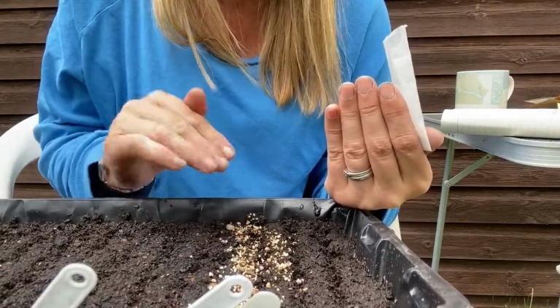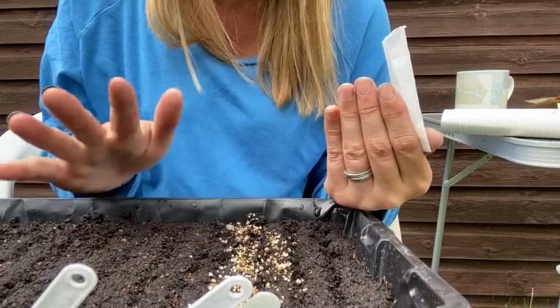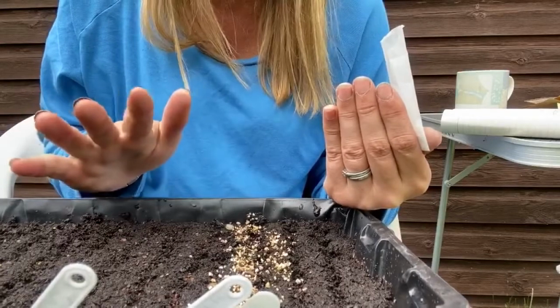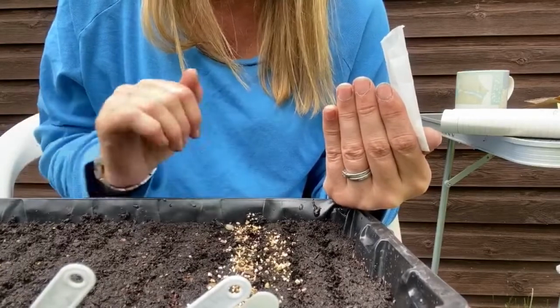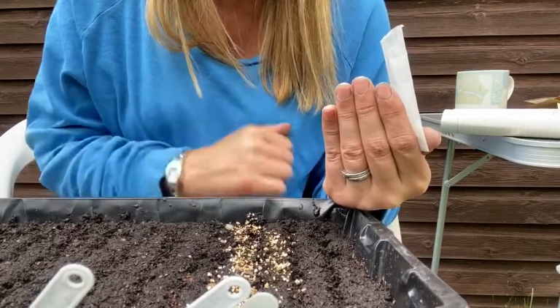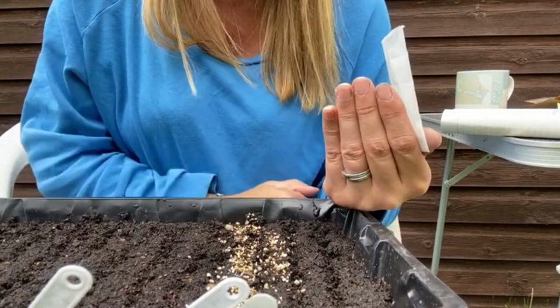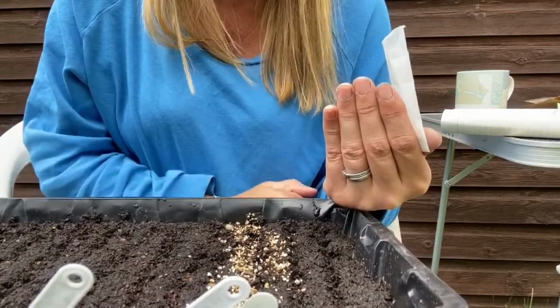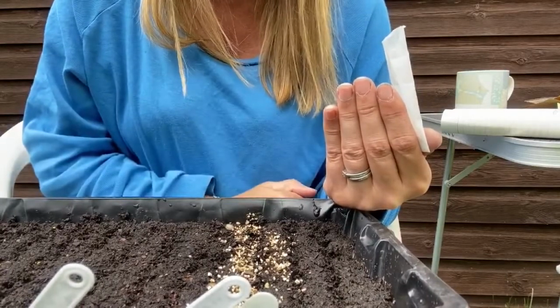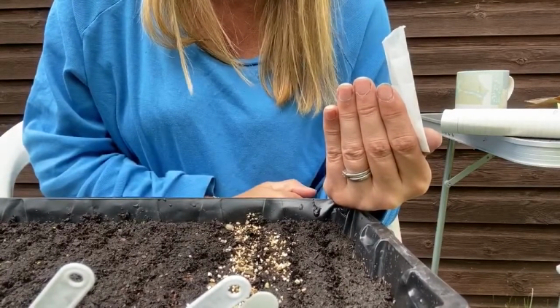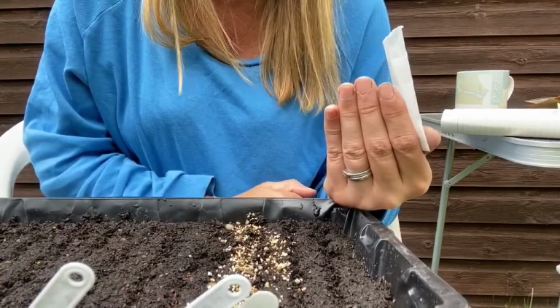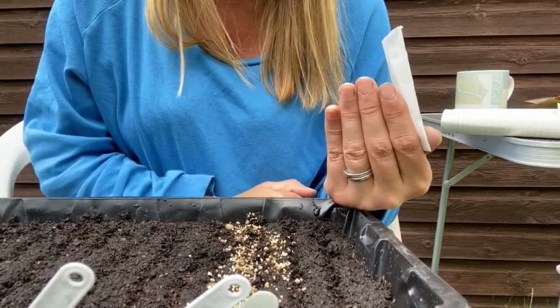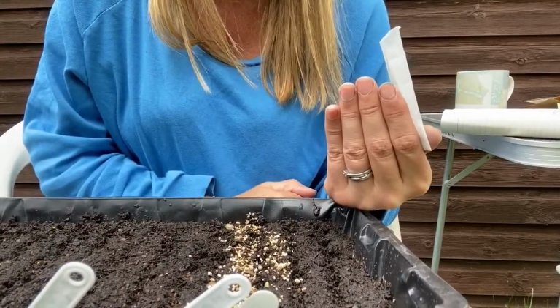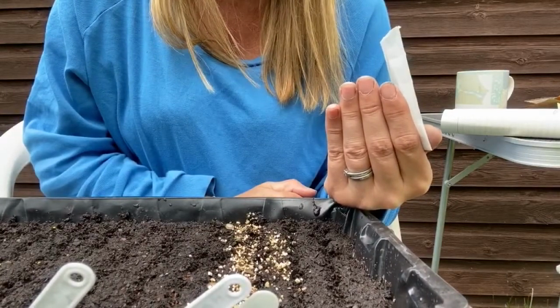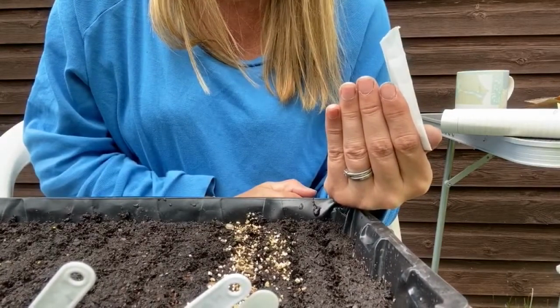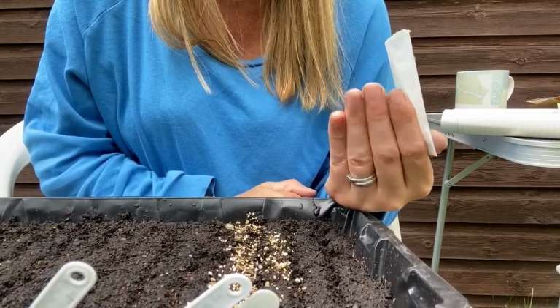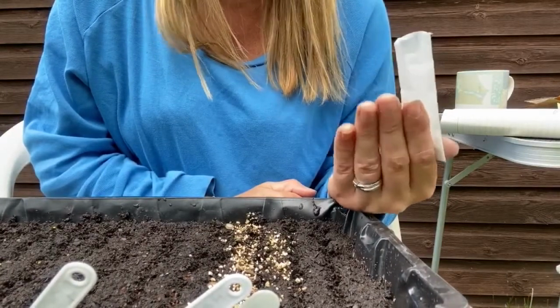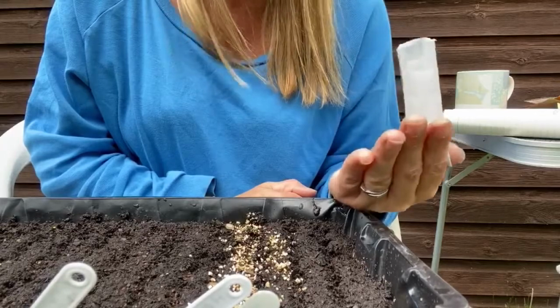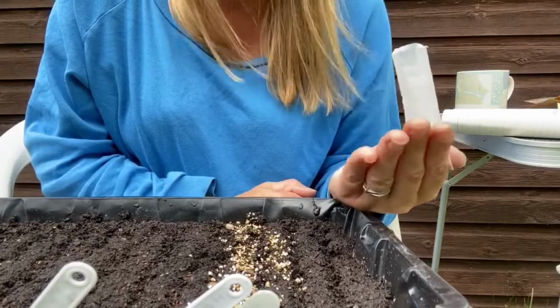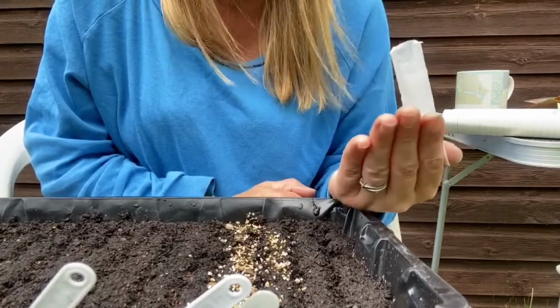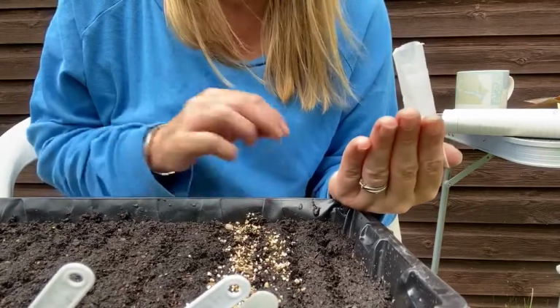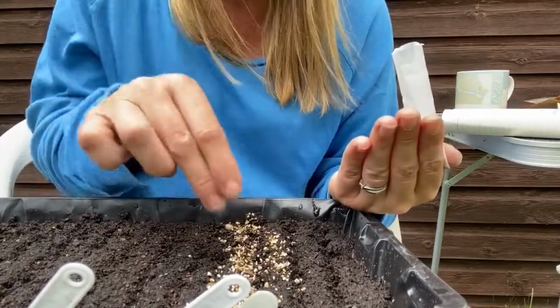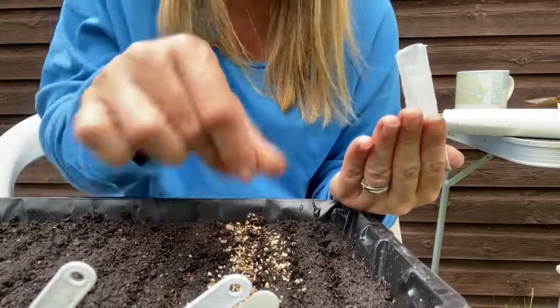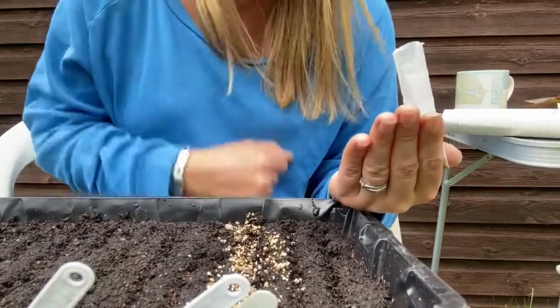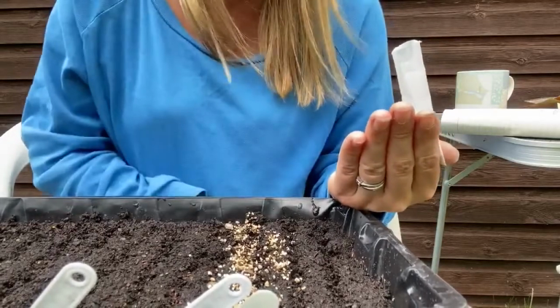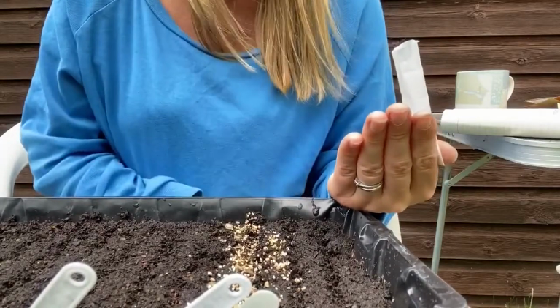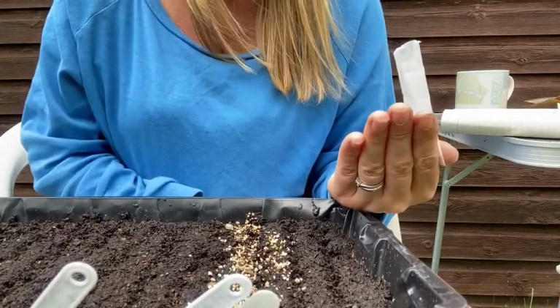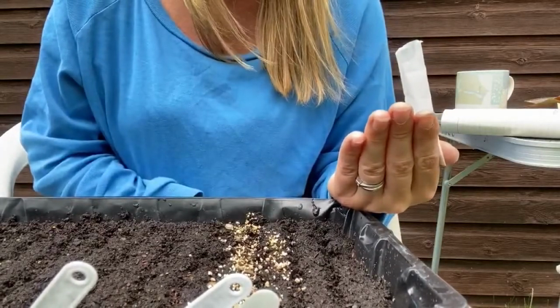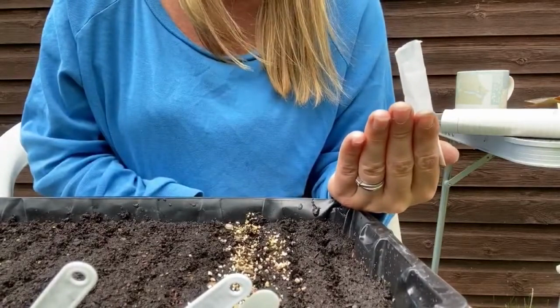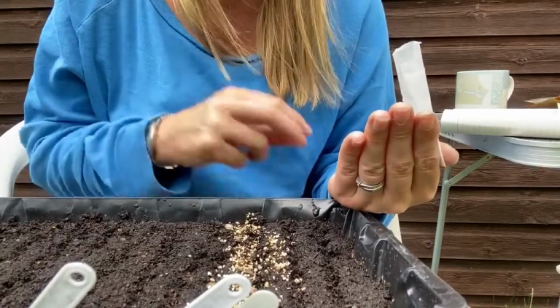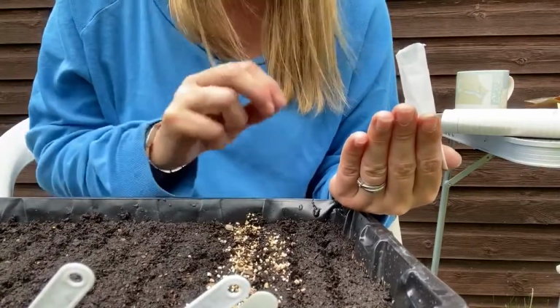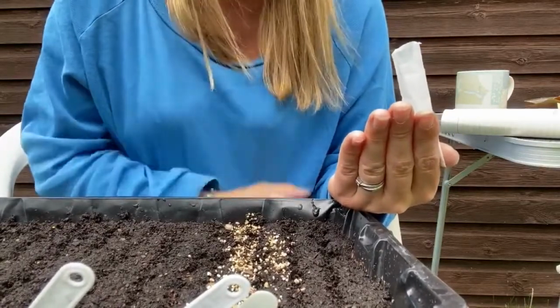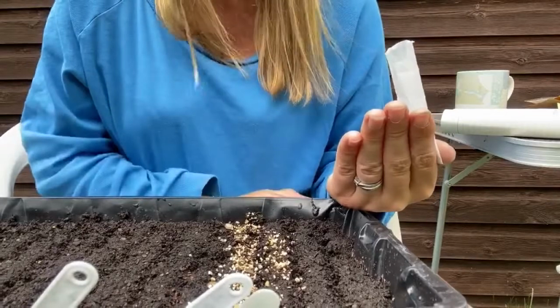I am over-sprinkling here because I know about half of these we're going to get rid of. Apart from that, sprinkle vermiculite the same as we normally would, and make sure you label it.